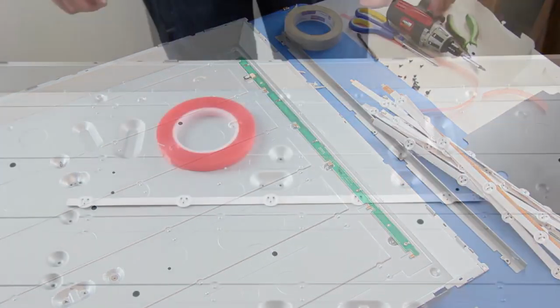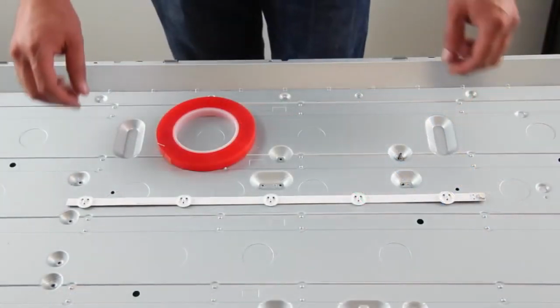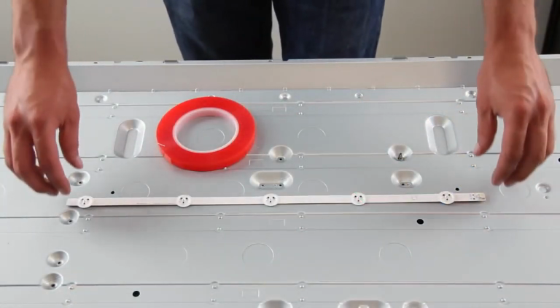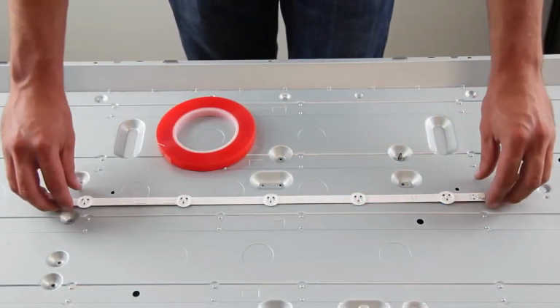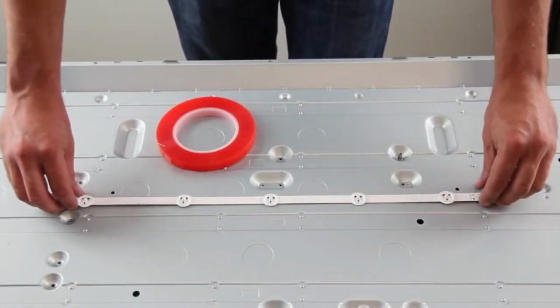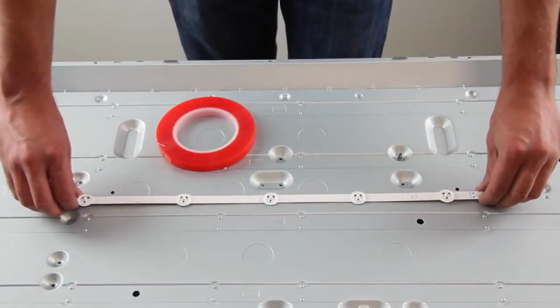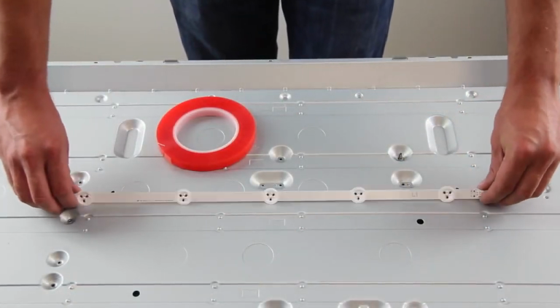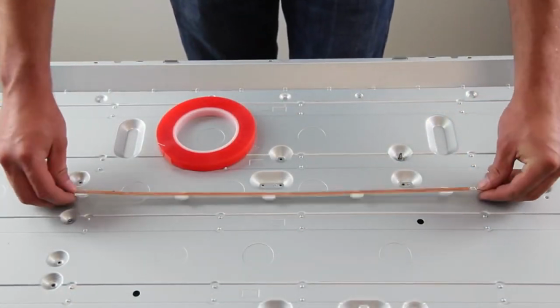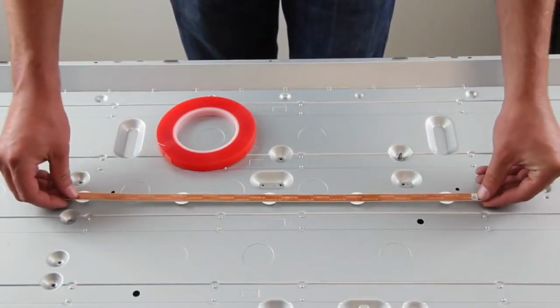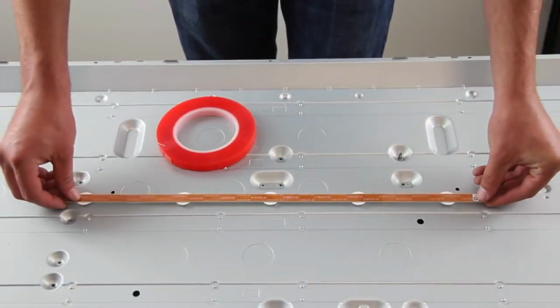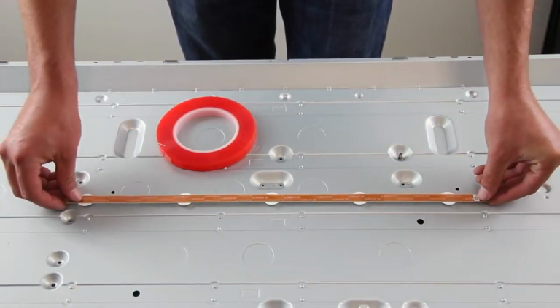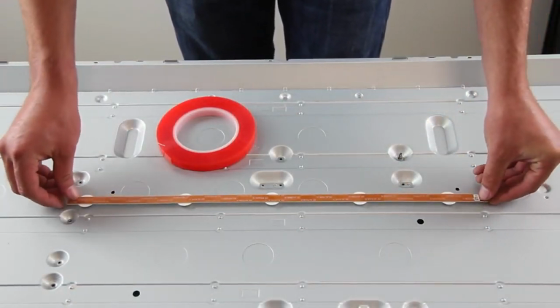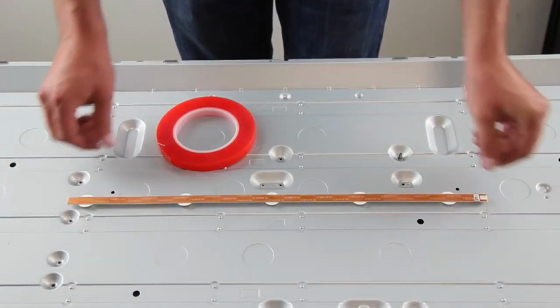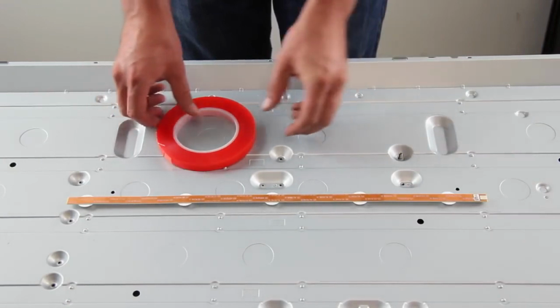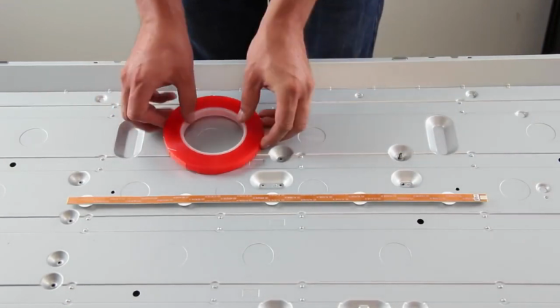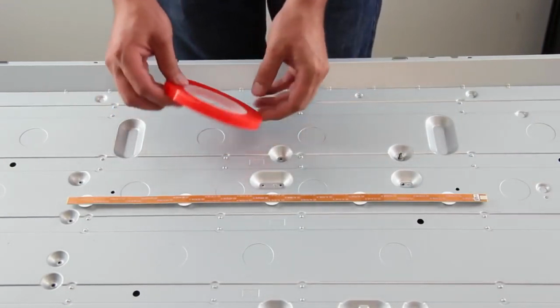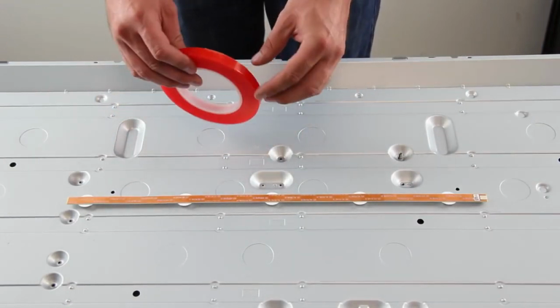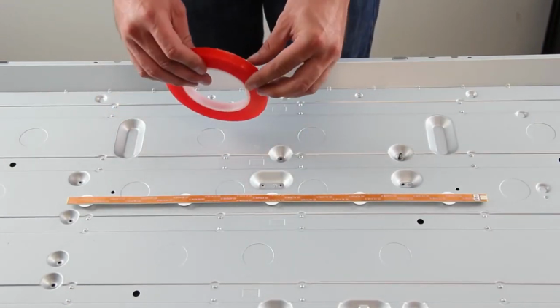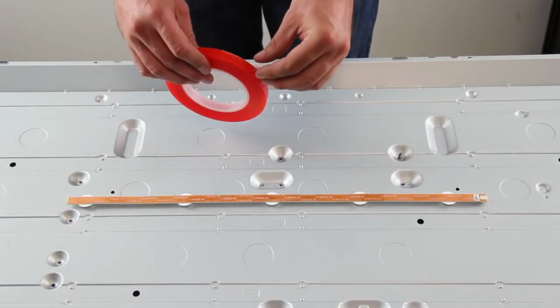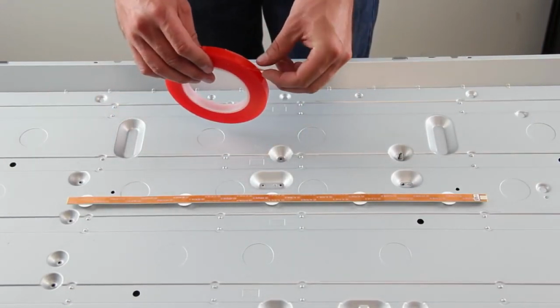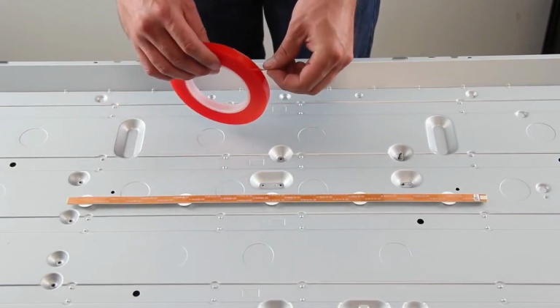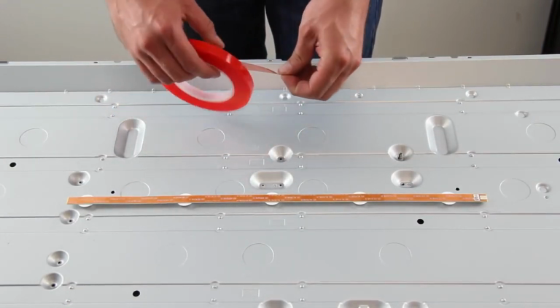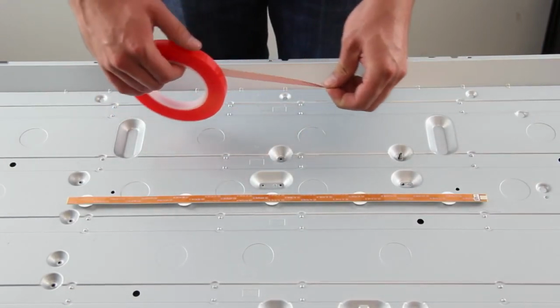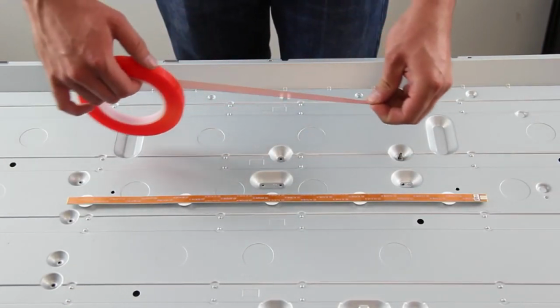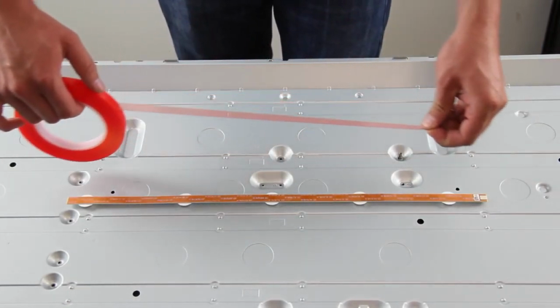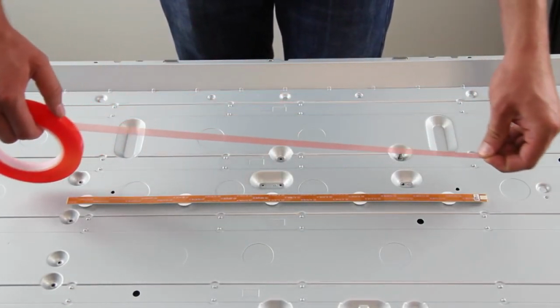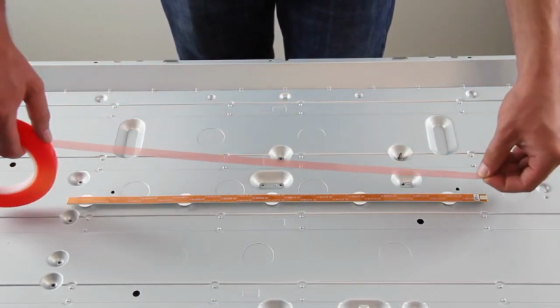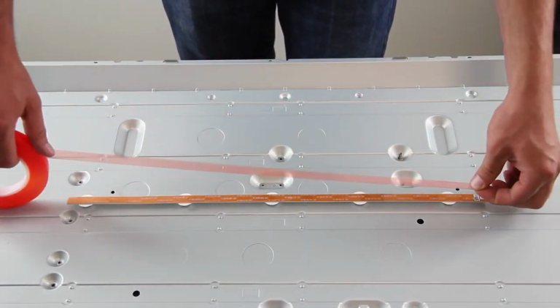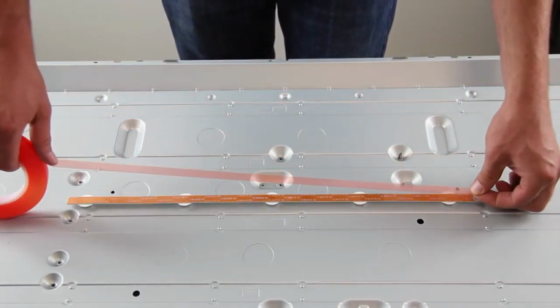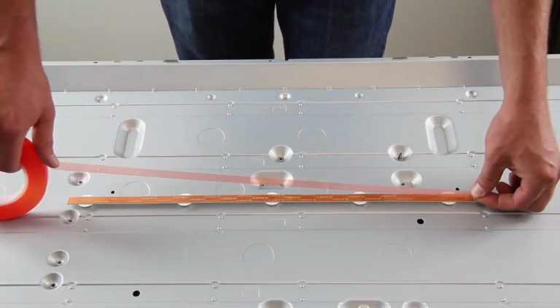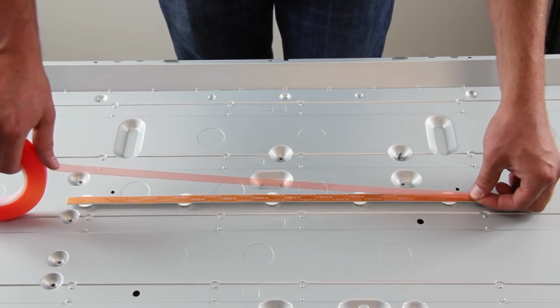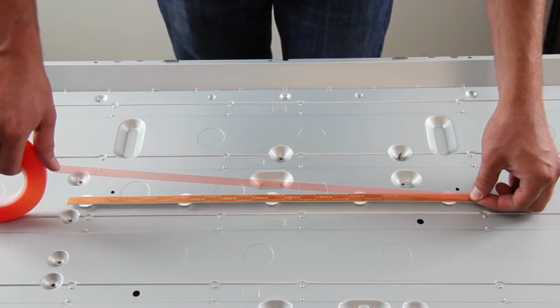In order to help your replacement LED strips adhere to the light case, it is recommended to use double sided tape on the back side of each of the LED strips.